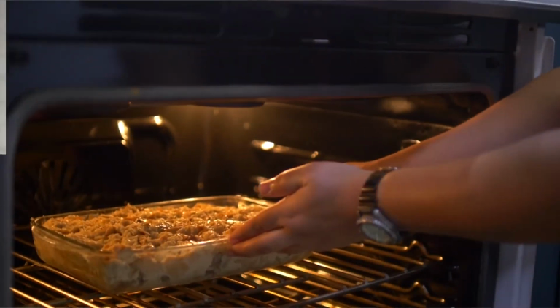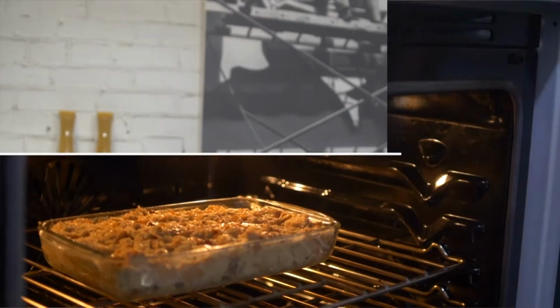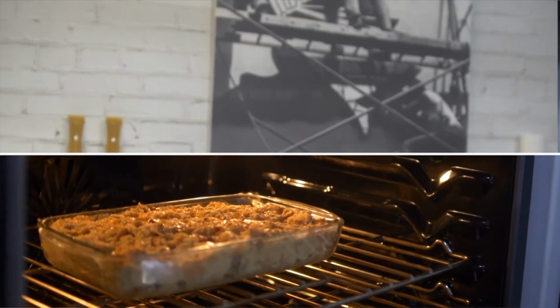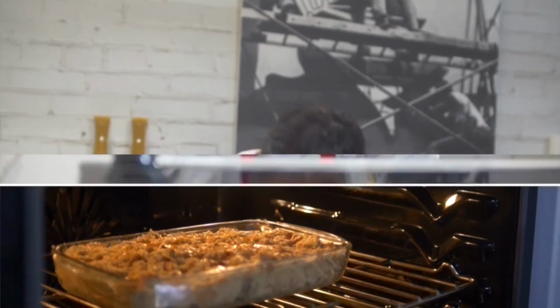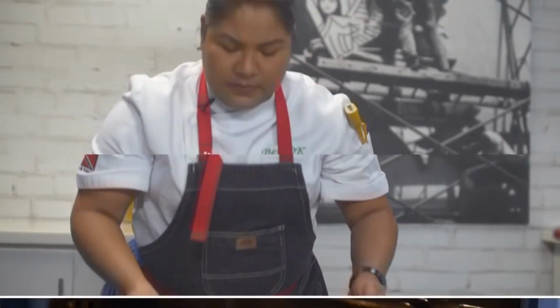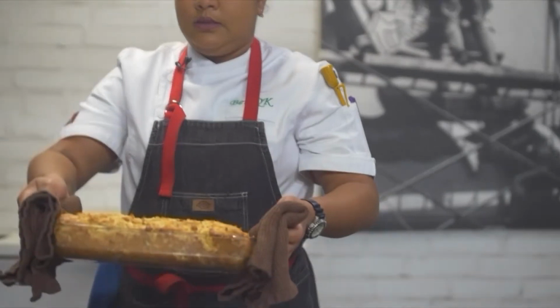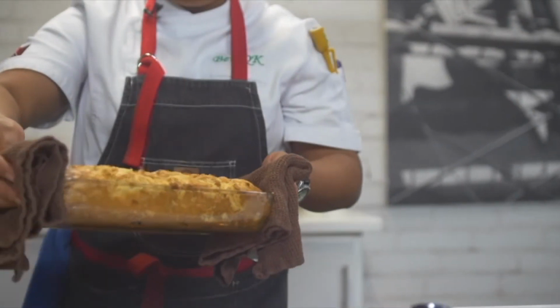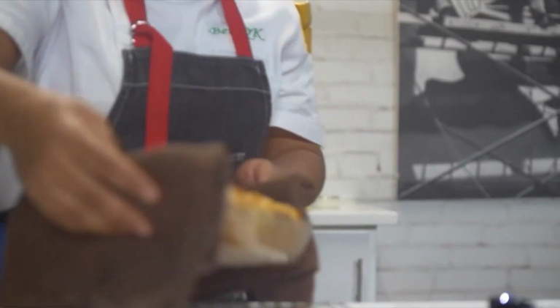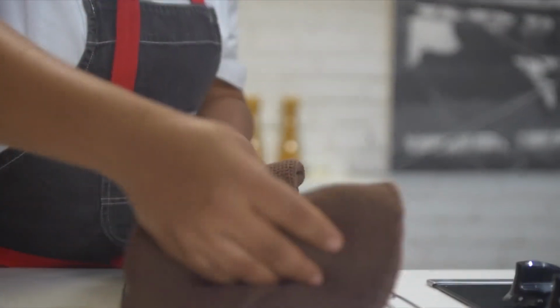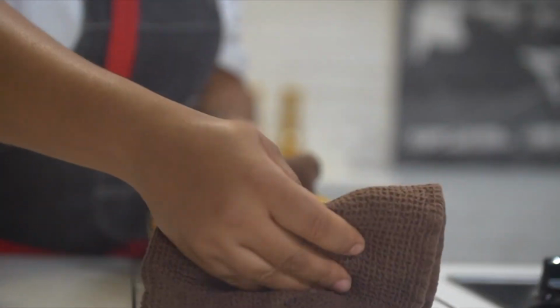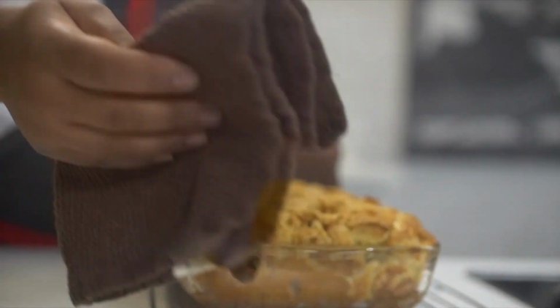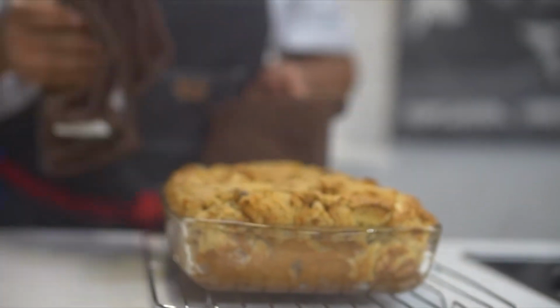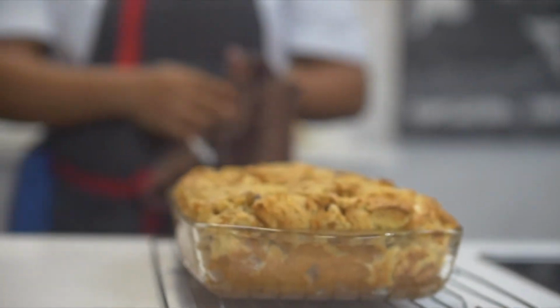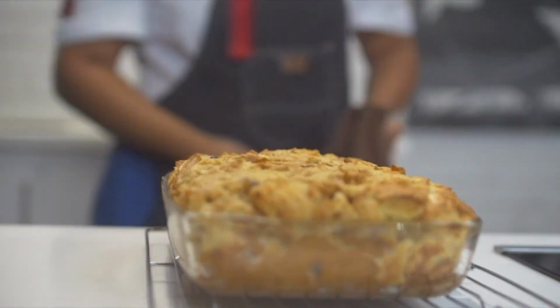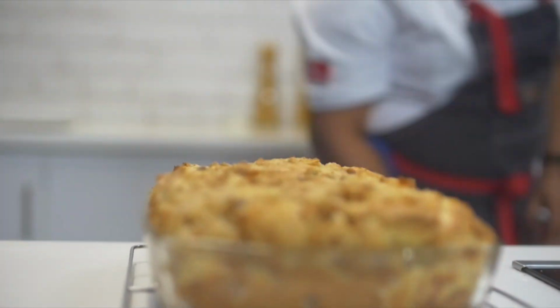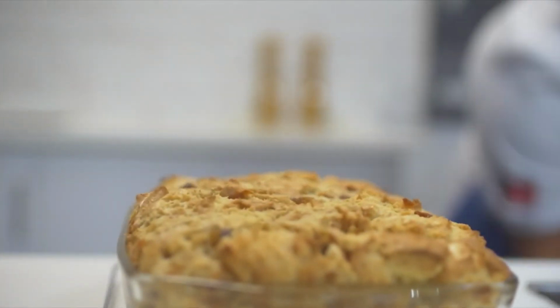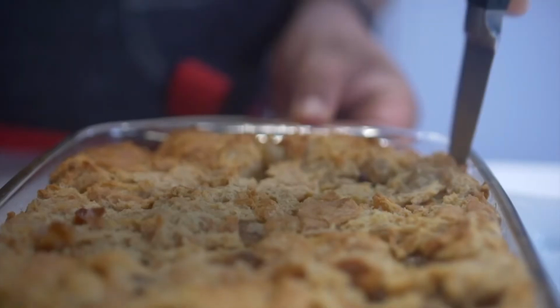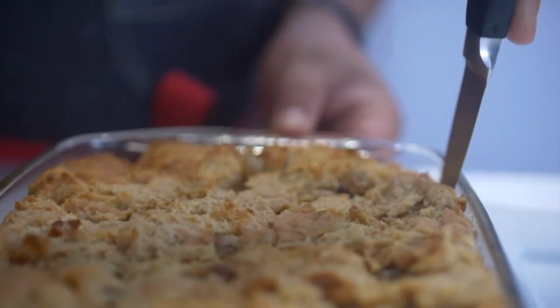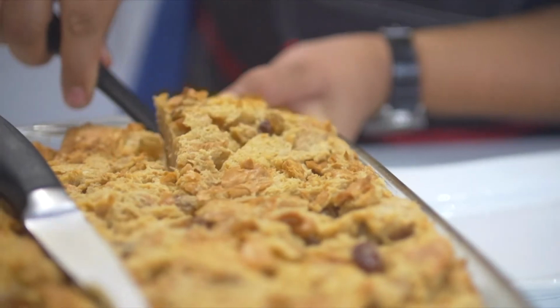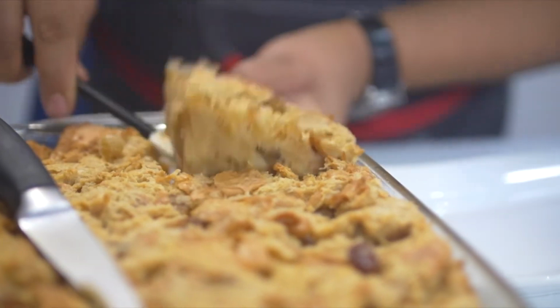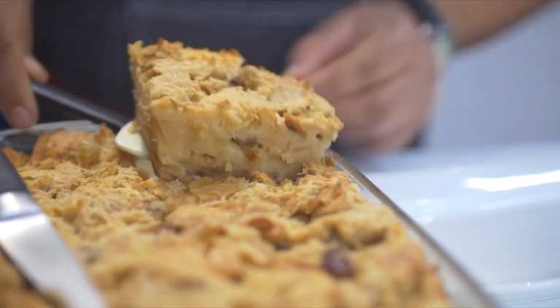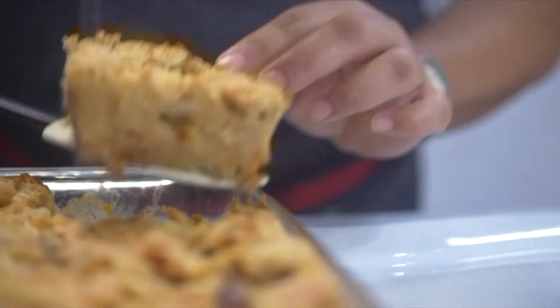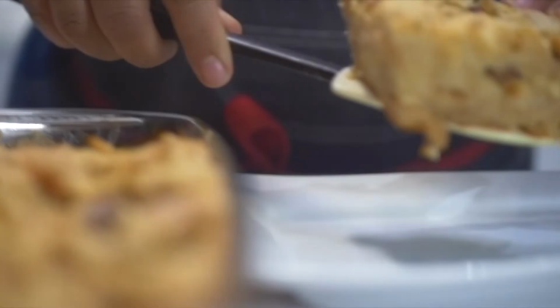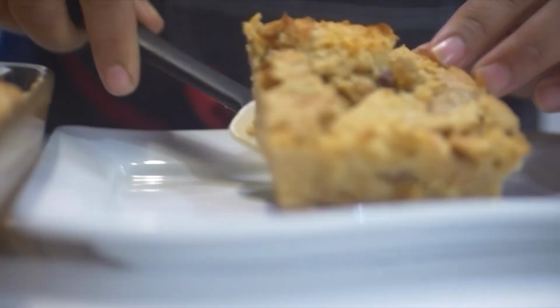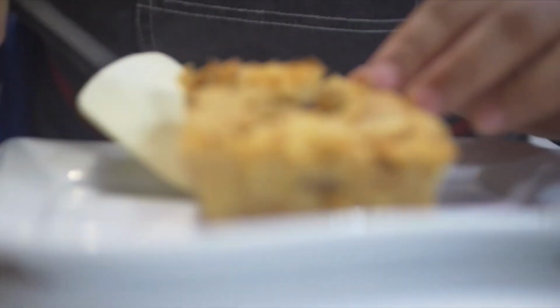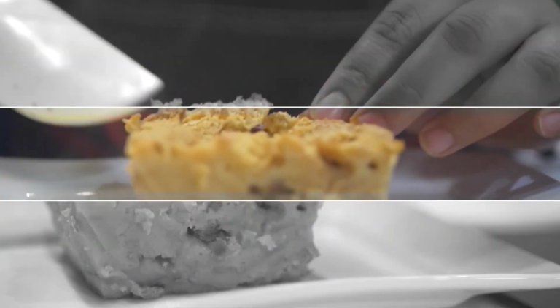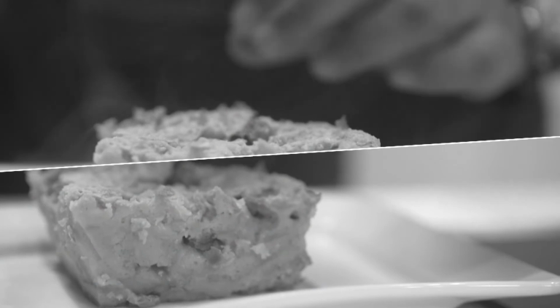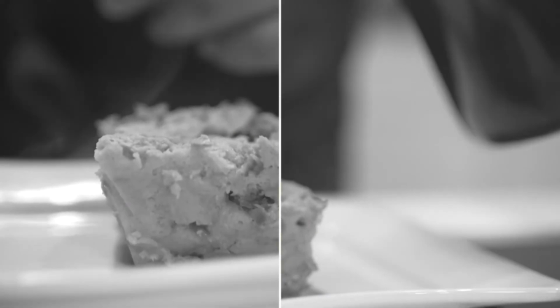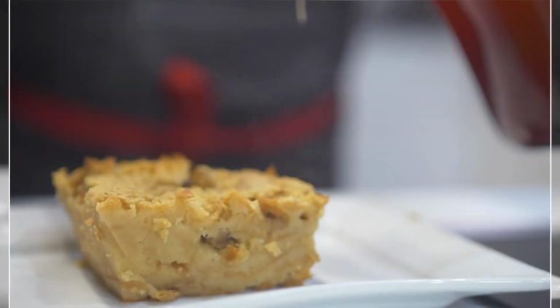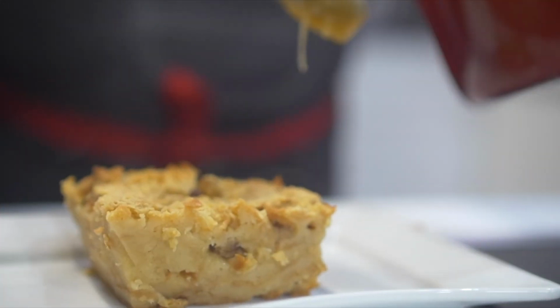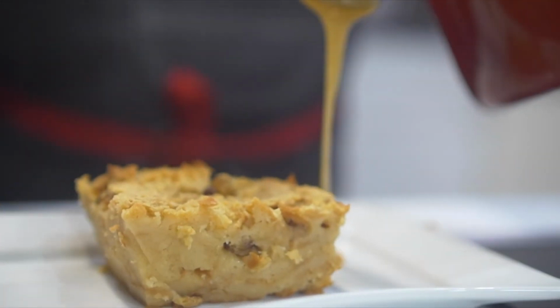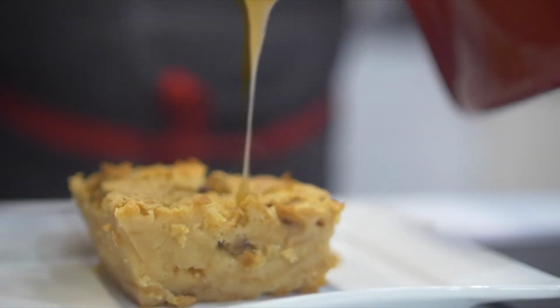Our bread pudding is fresh out of the oven. We've left it for about 15 minutes so it's cooled down a bit, and now we're going to cut into it. So here we have our easy bread pudding featuring our Carnation evaporated milk. Hope you guys tried this recipe at home. See you soon.